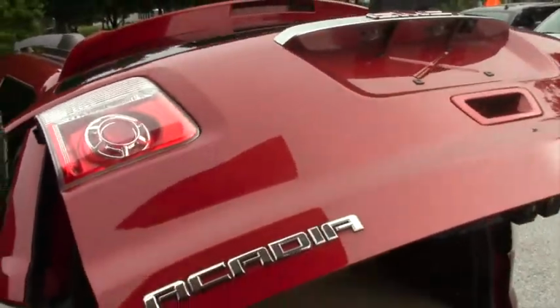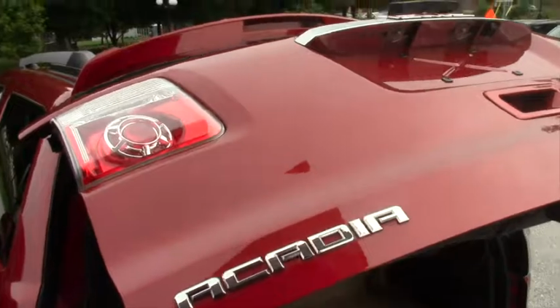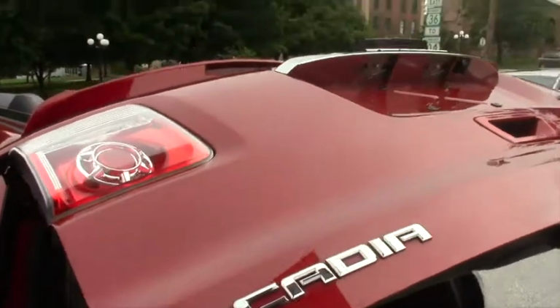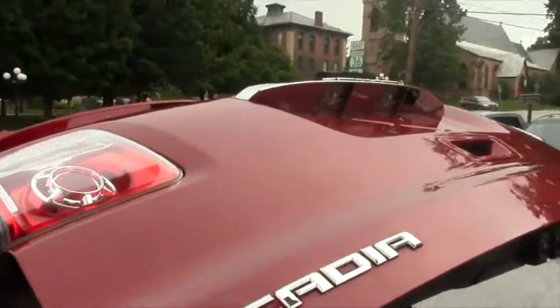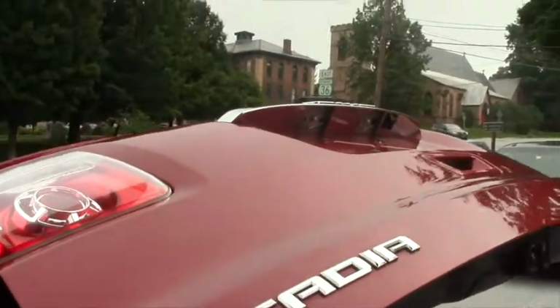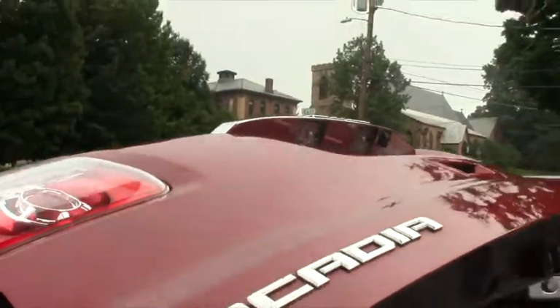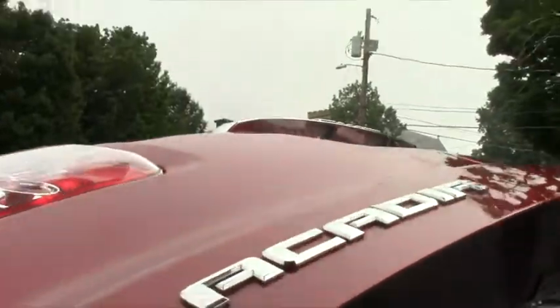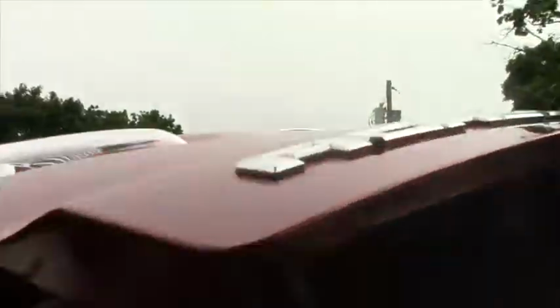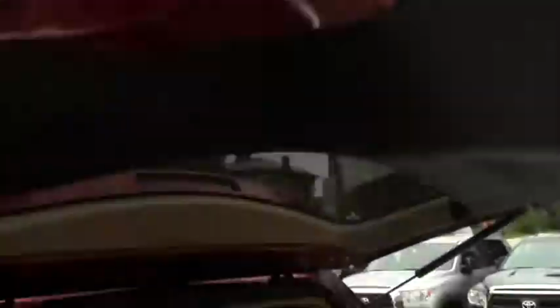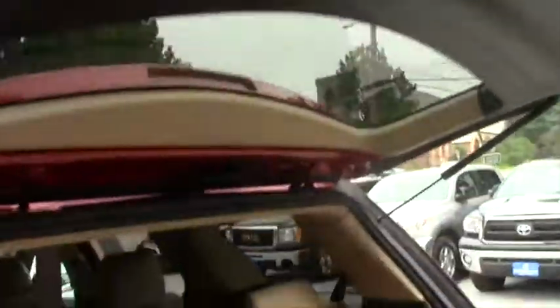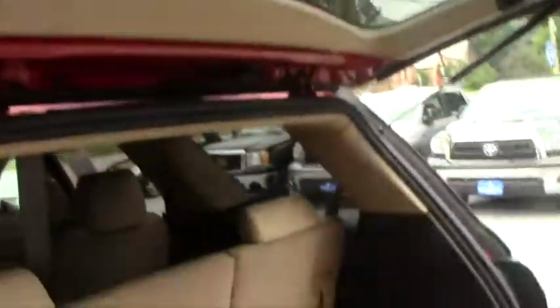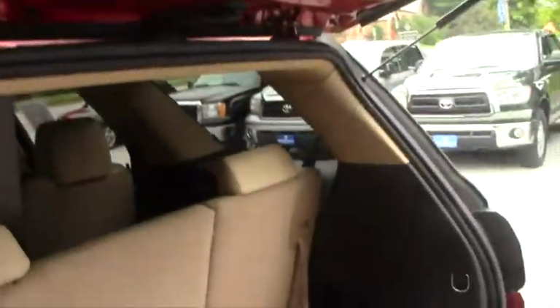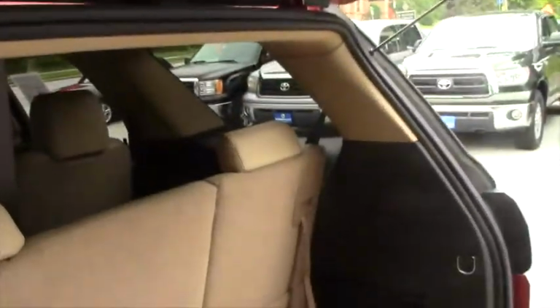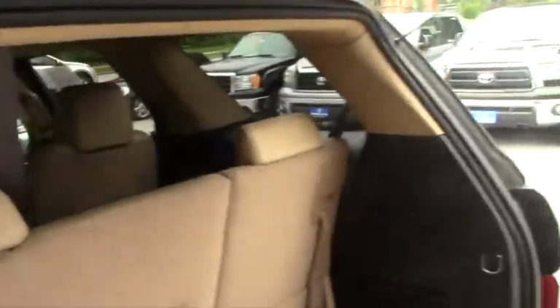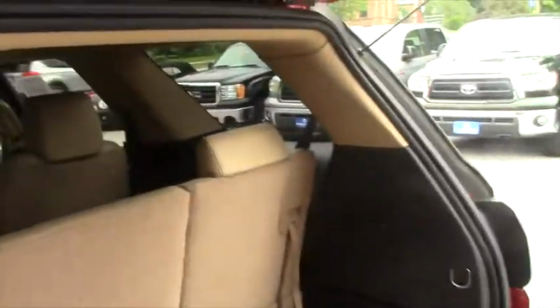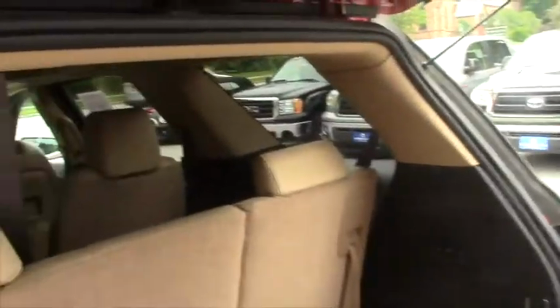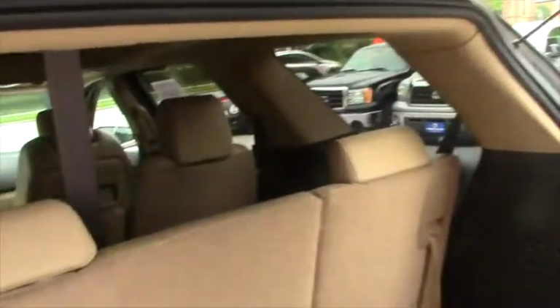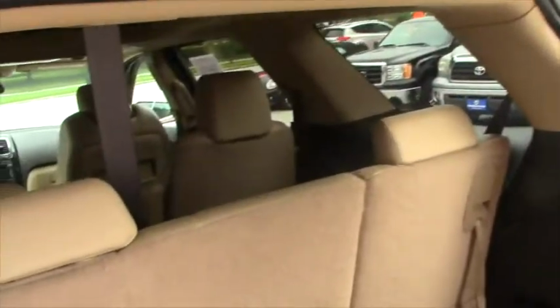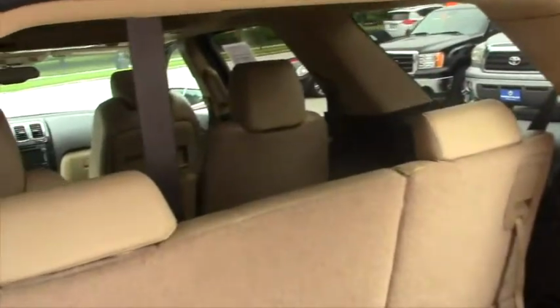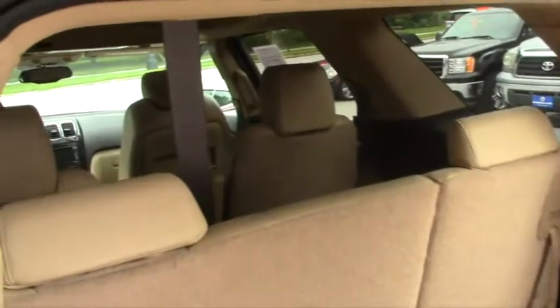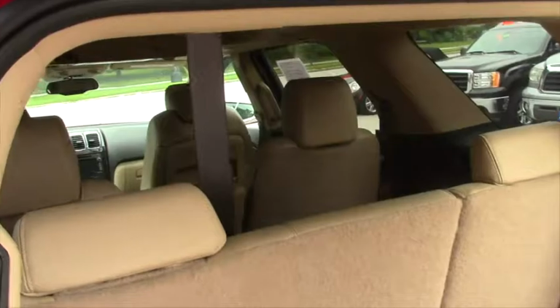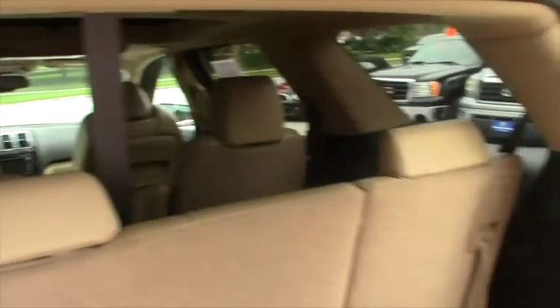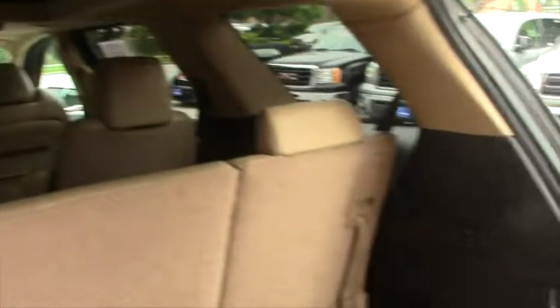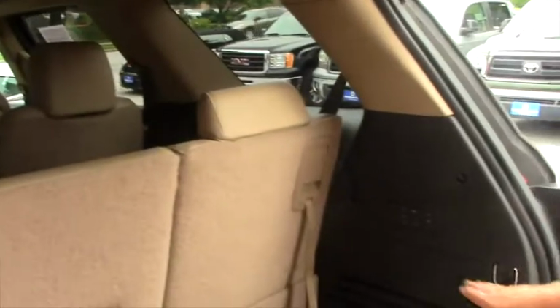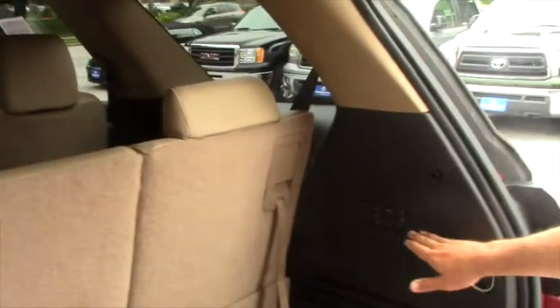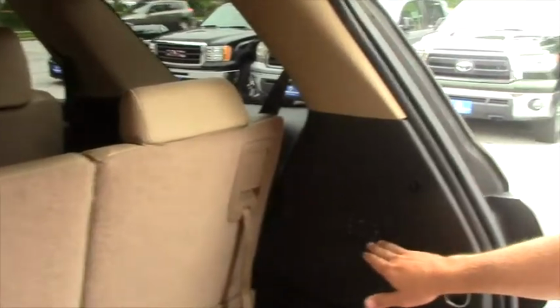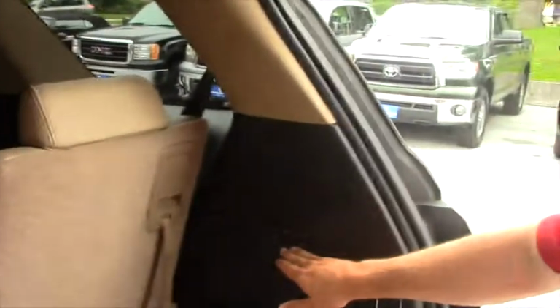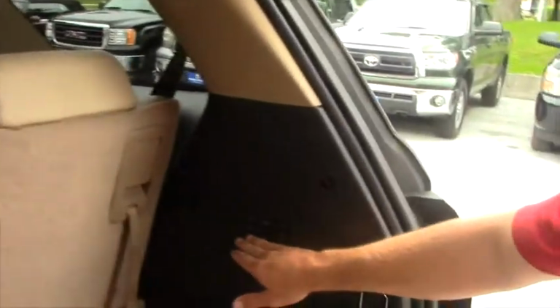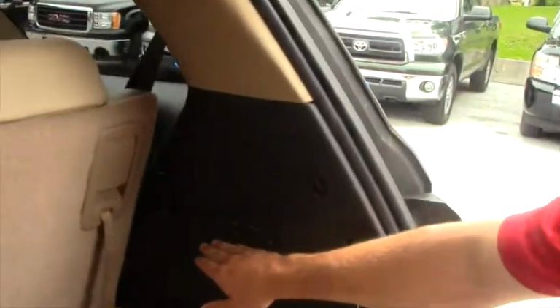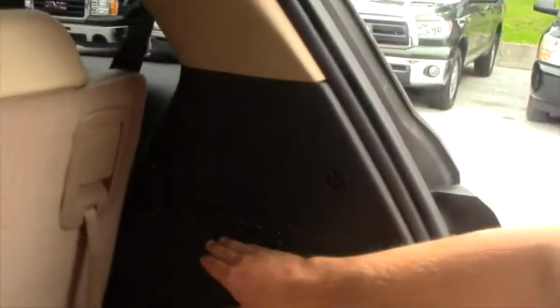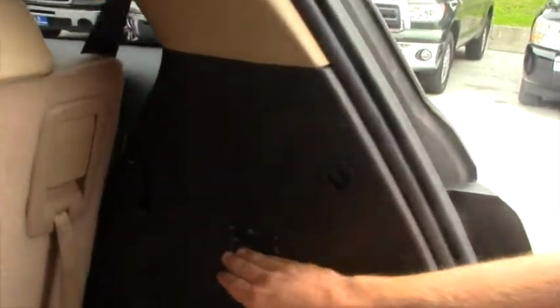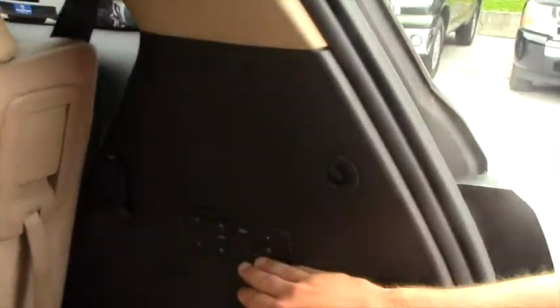Now as you can see it does have third row seating and an audio system for the DVD system.